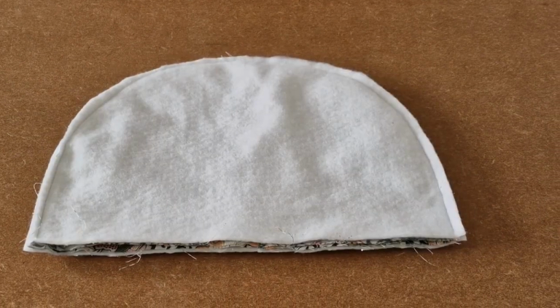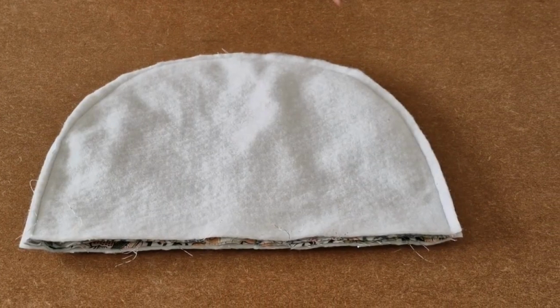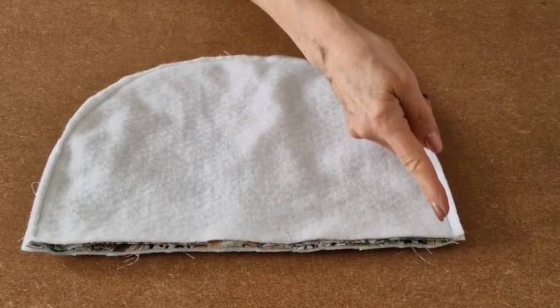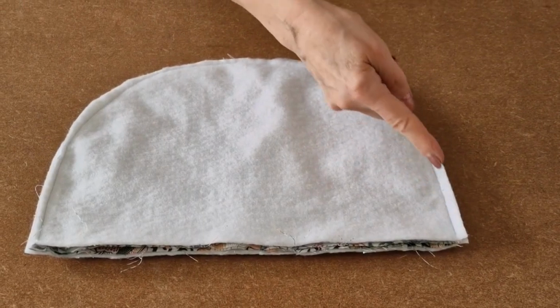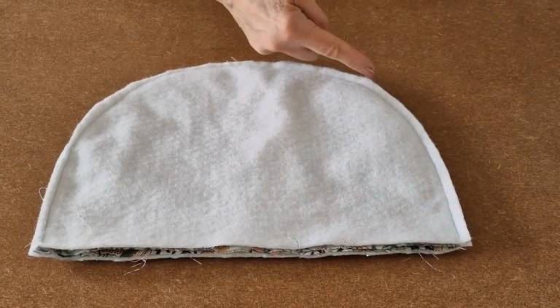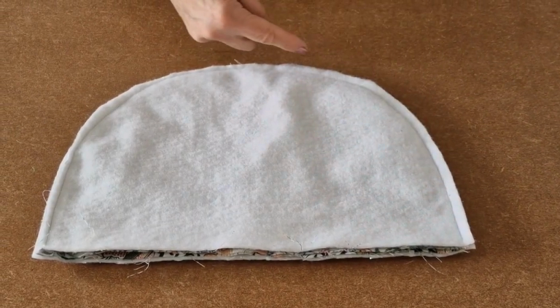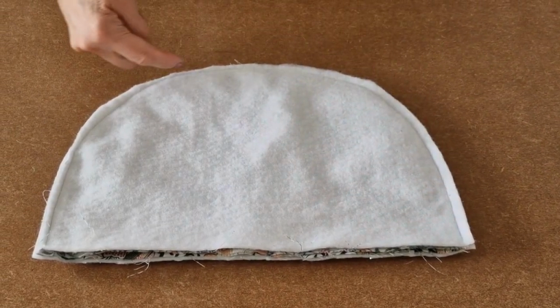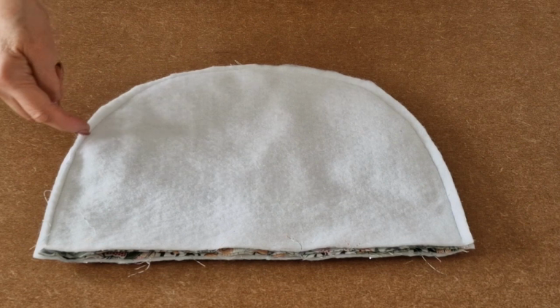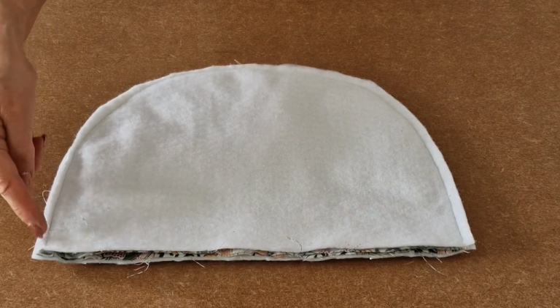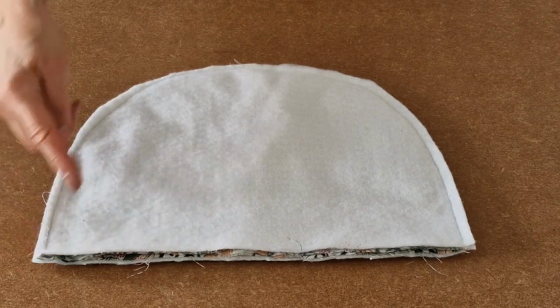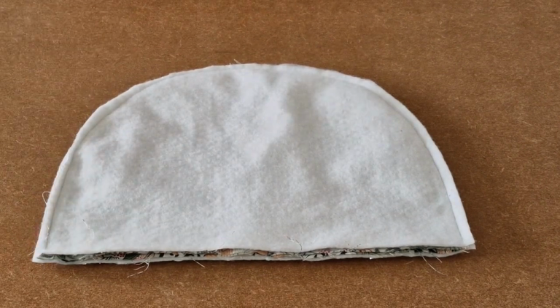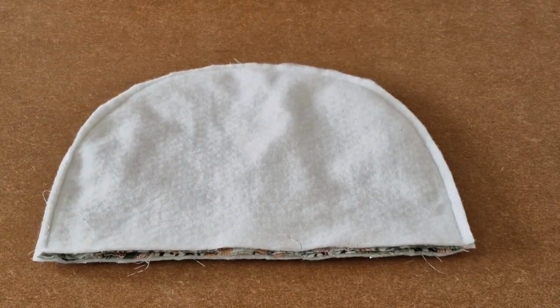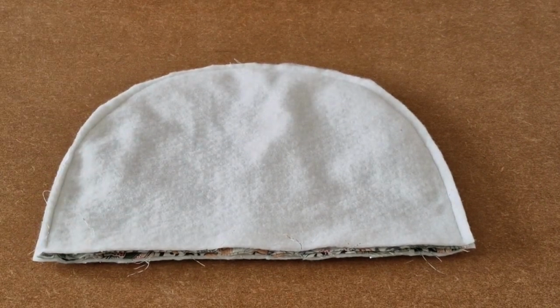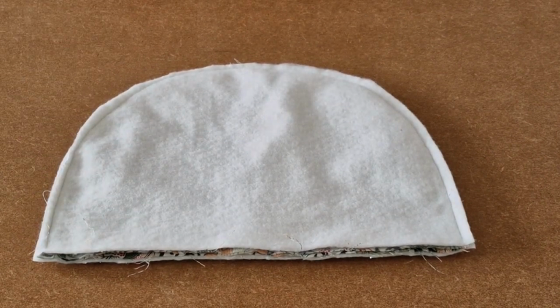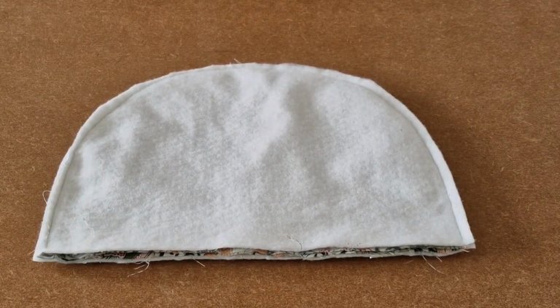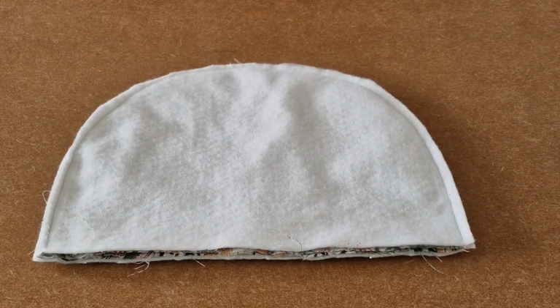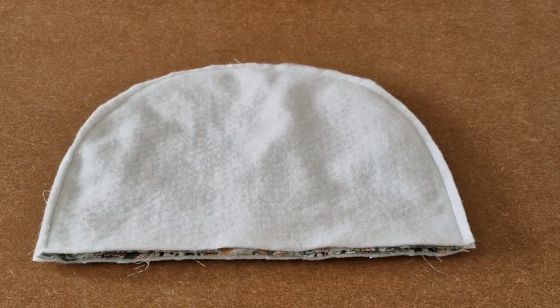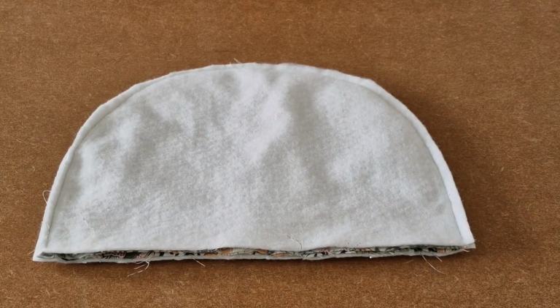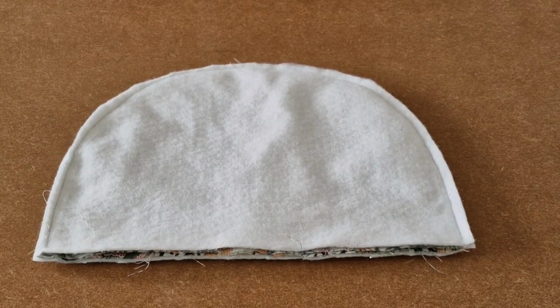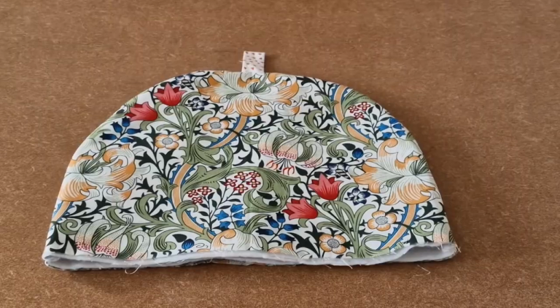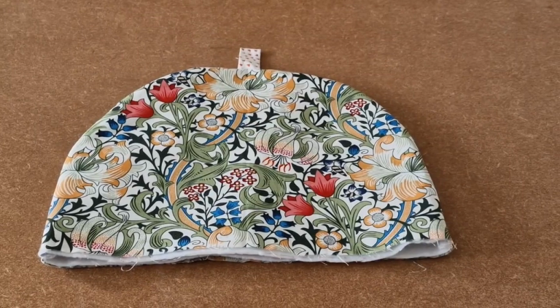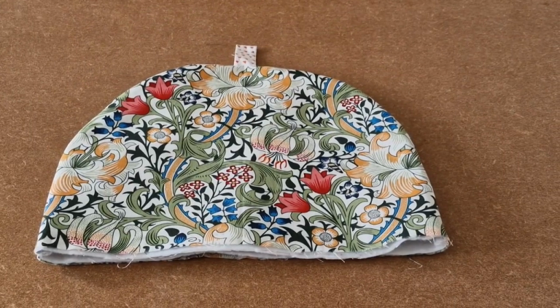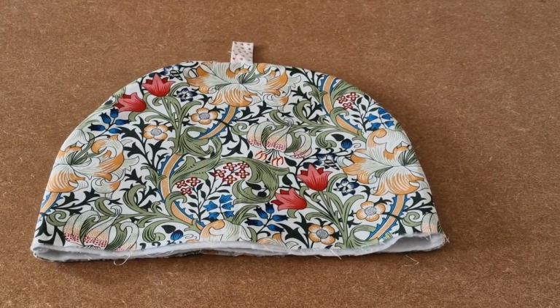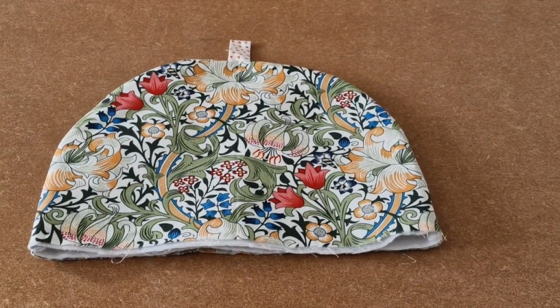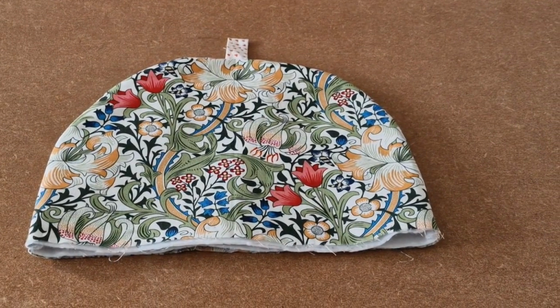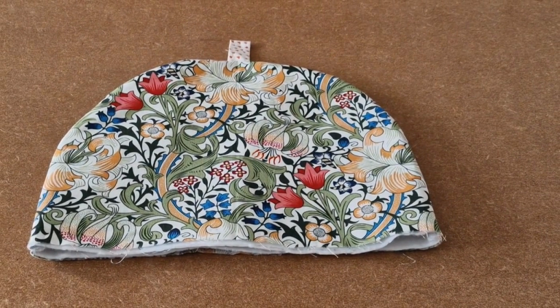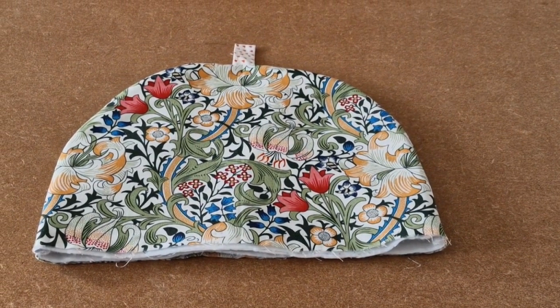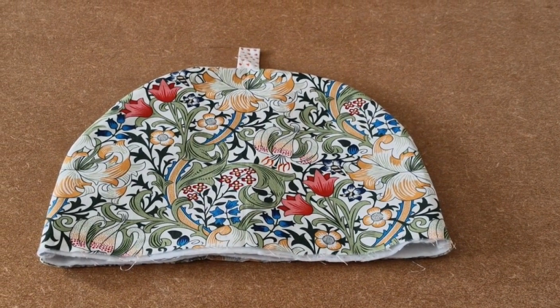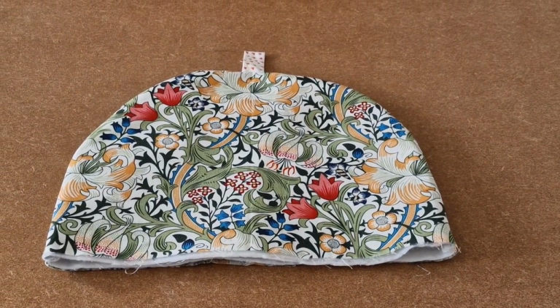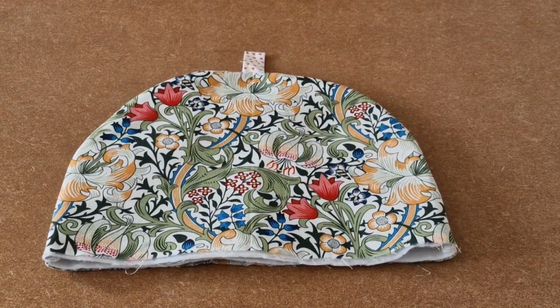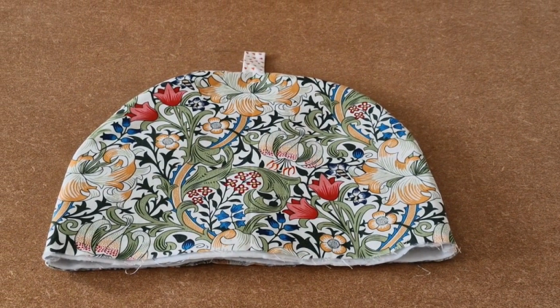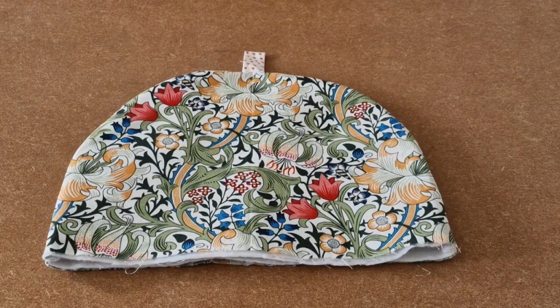I've sewn all the way around and now I'm going to turn it the right way. I've turned it the right way and I'm going to put it to one side while we work on the lining.